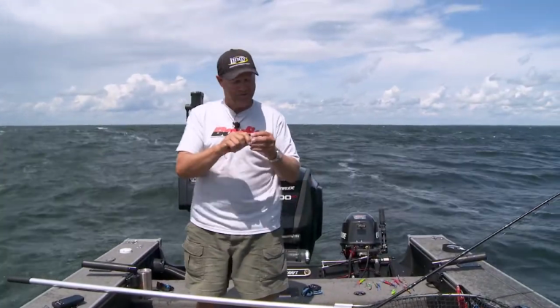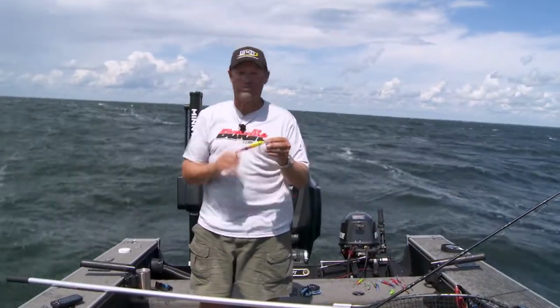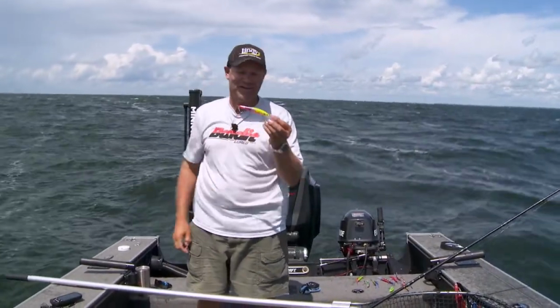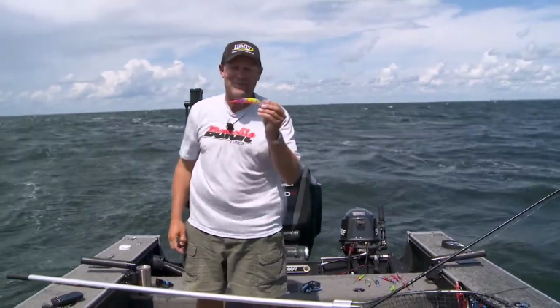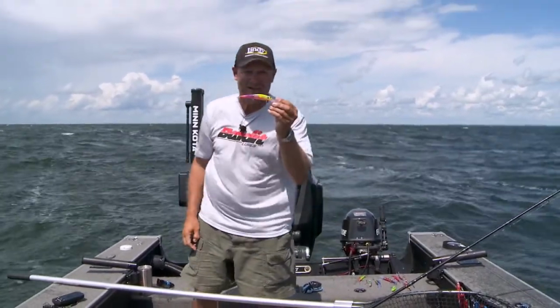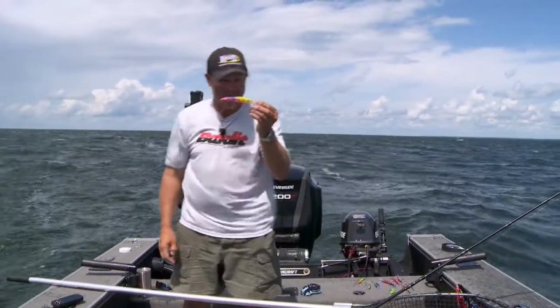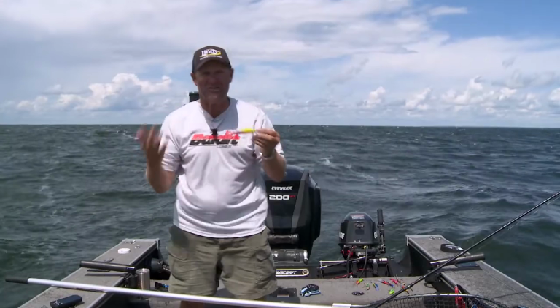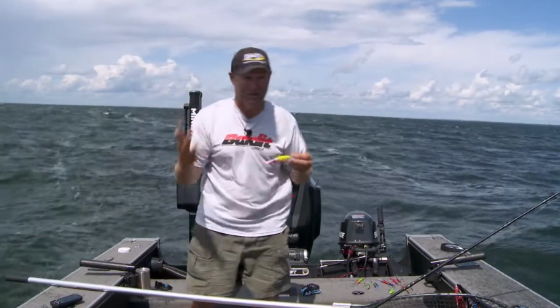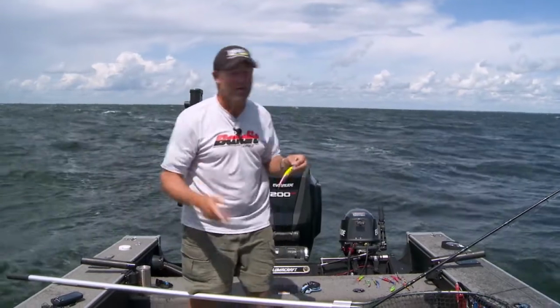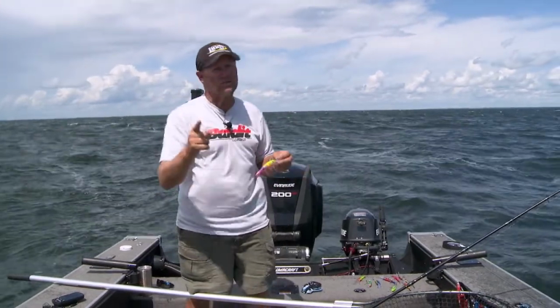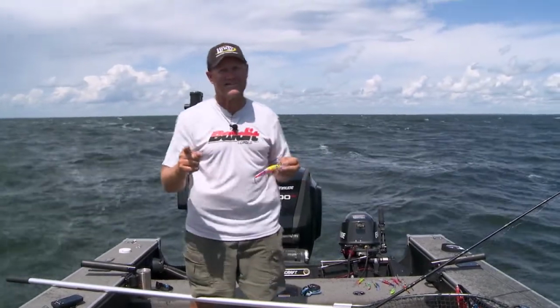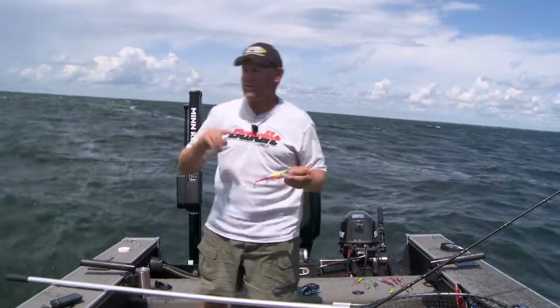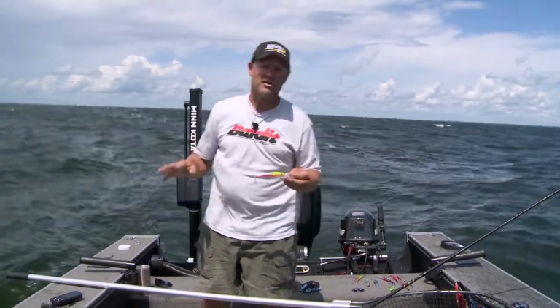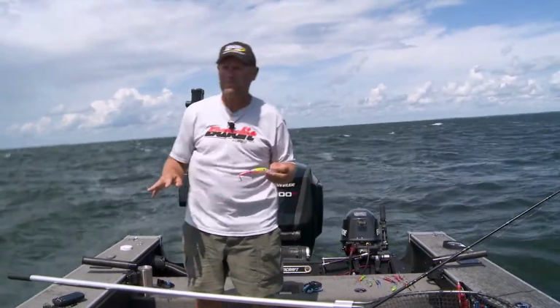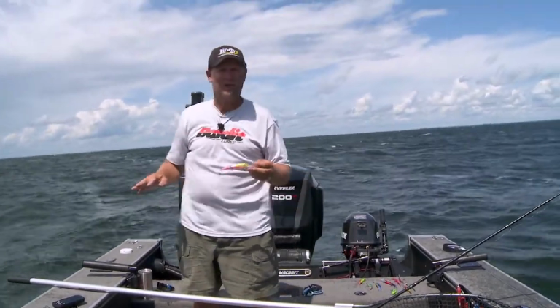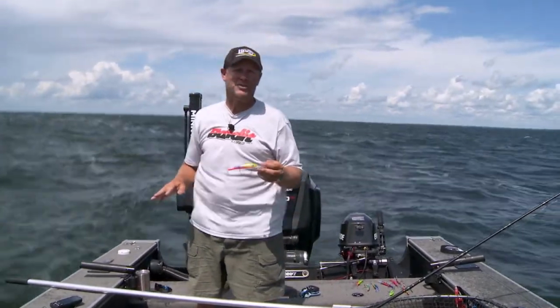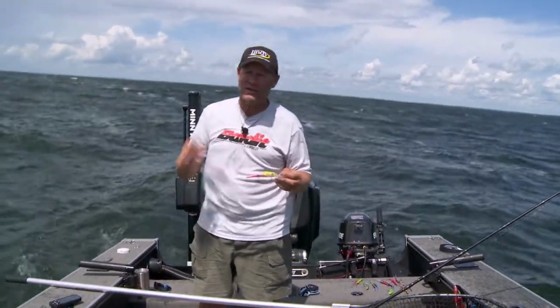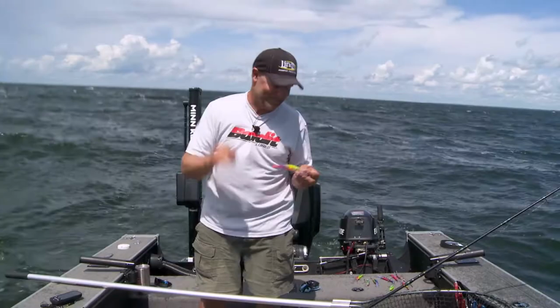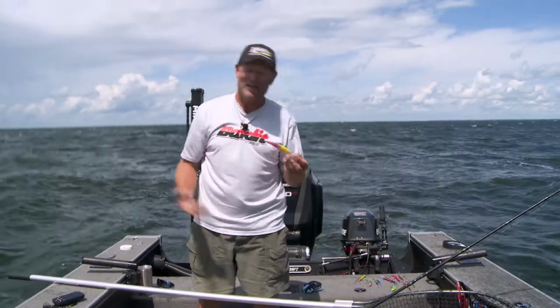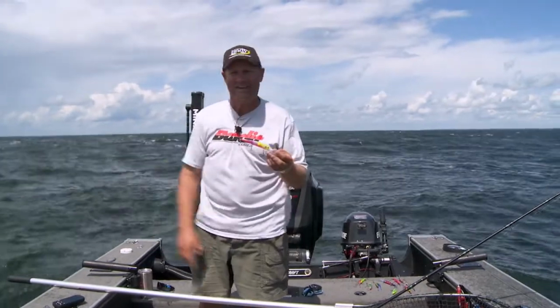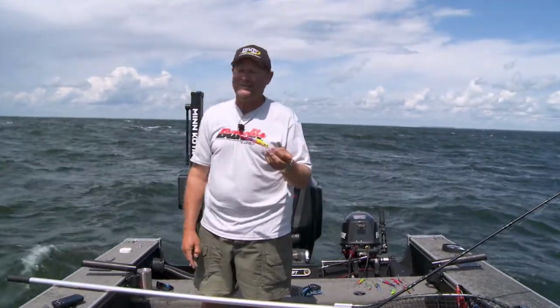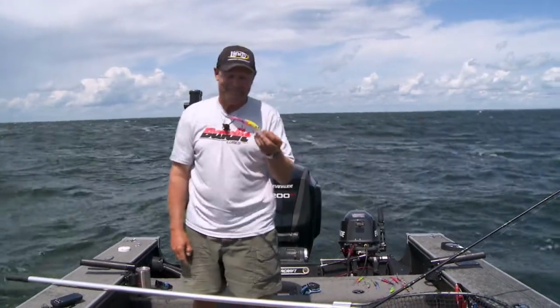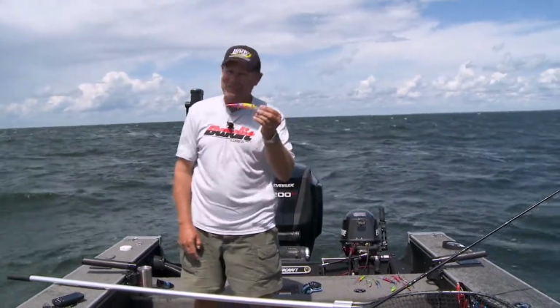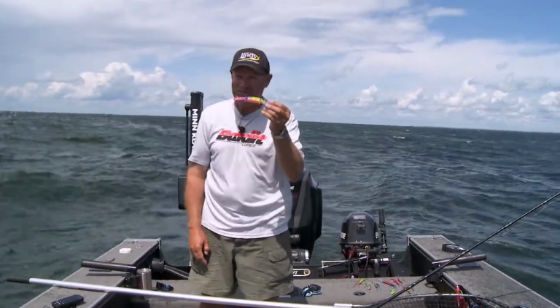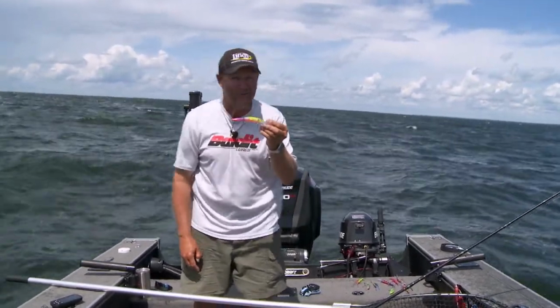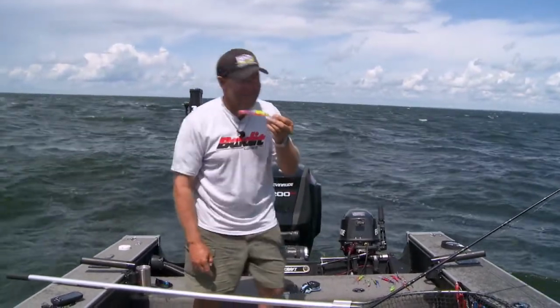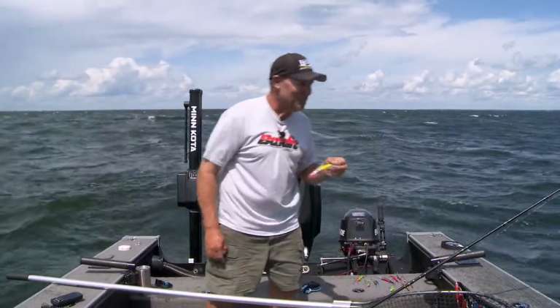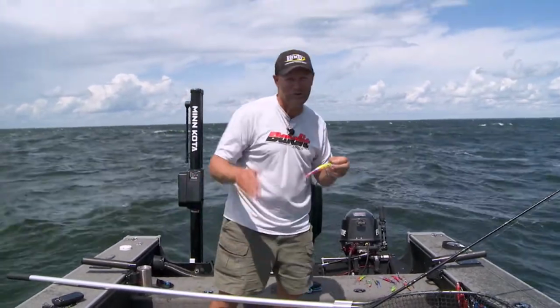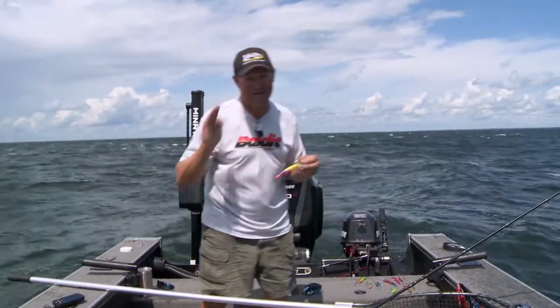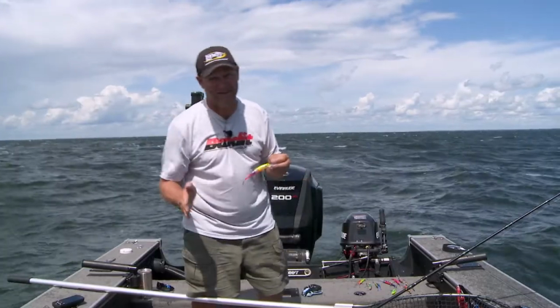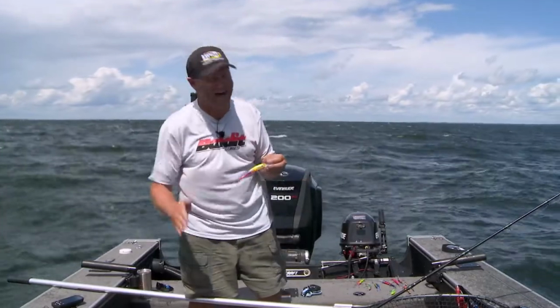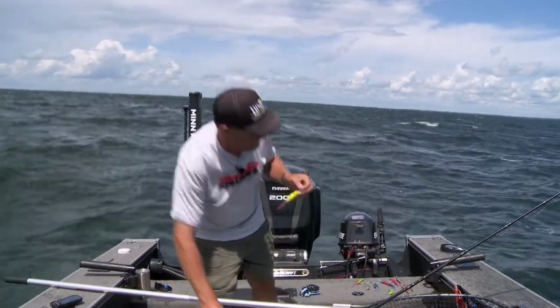How do you beat that lure? It is just awesome. Make sure you've got some of these no matter where you're fishing — they're deadly. But on the Great Lakes especially, this is really cool and it's gonna catch a lot of fish.